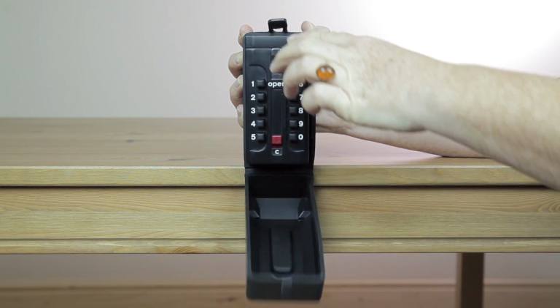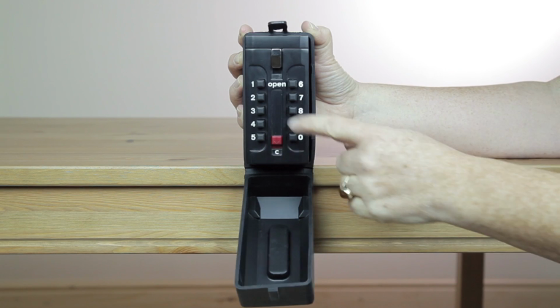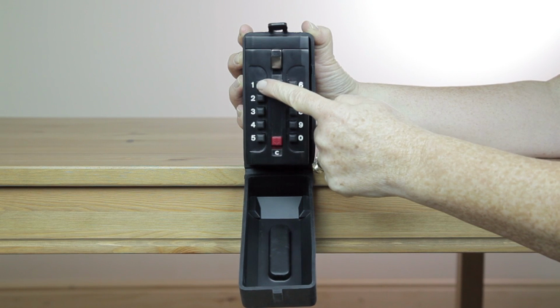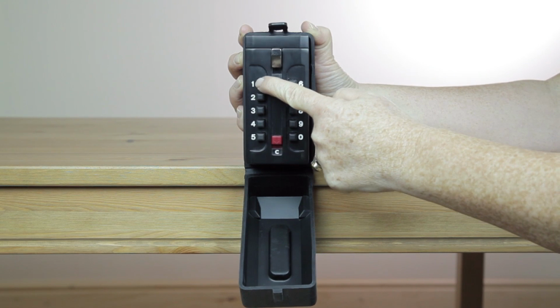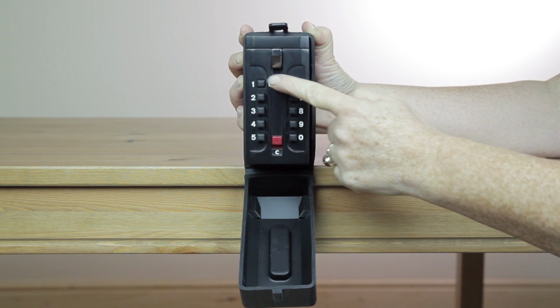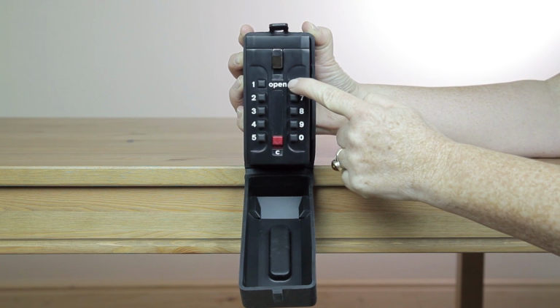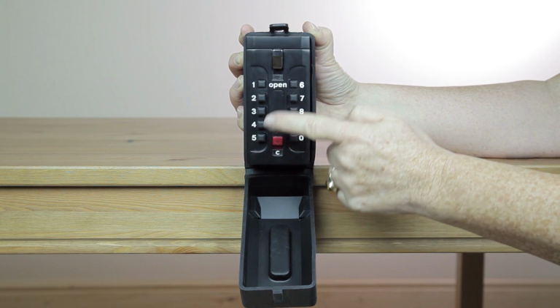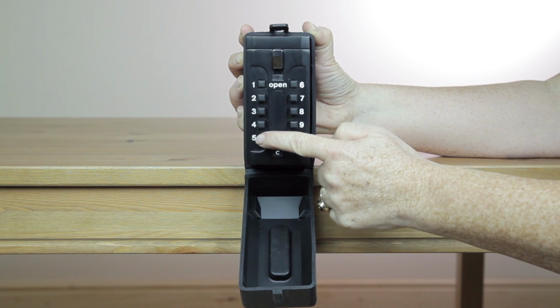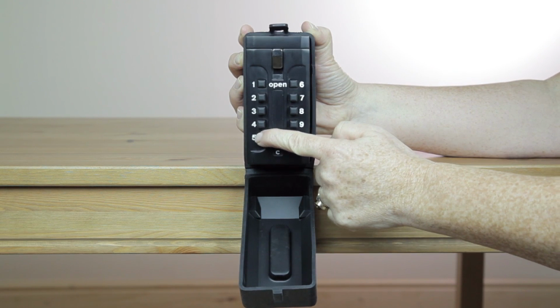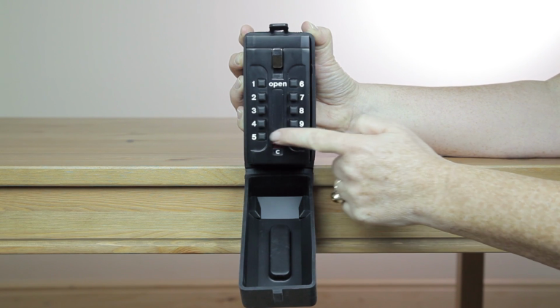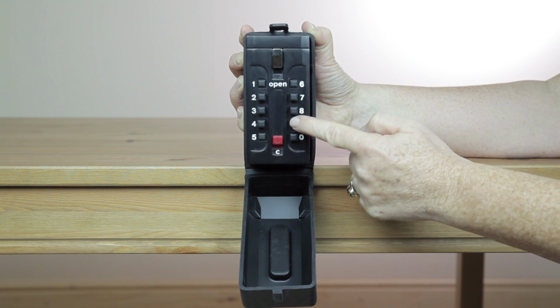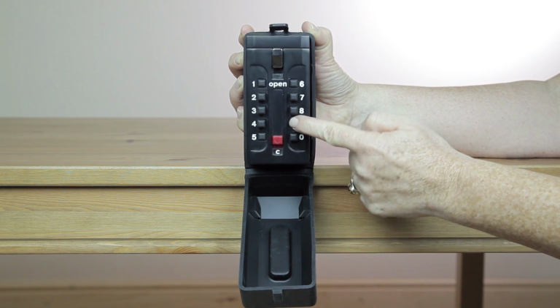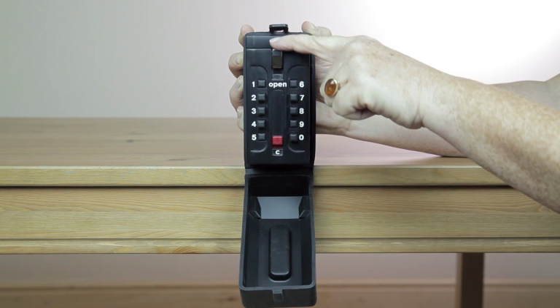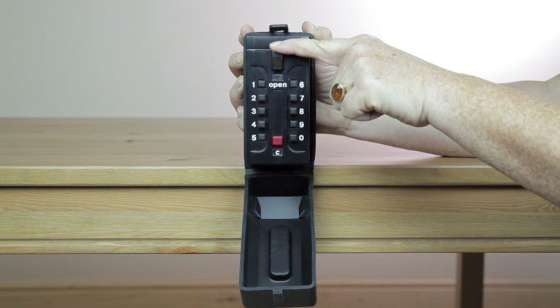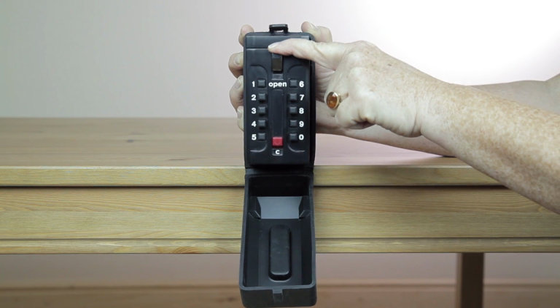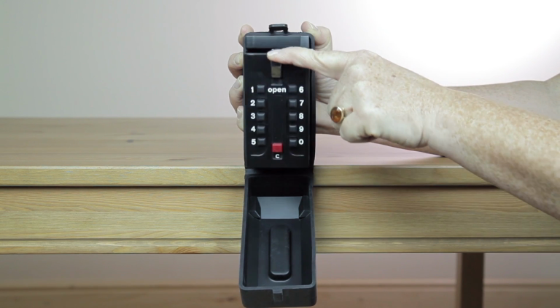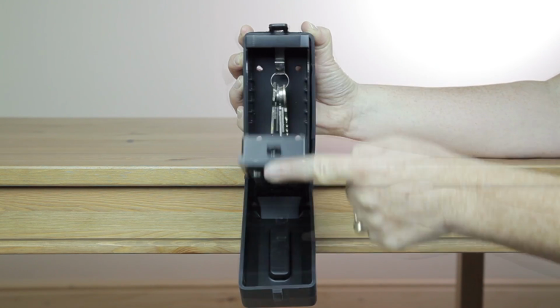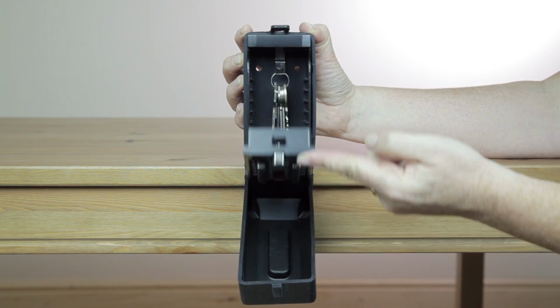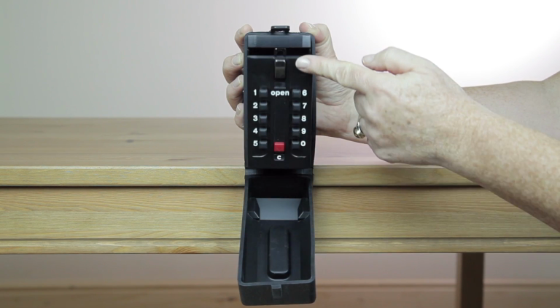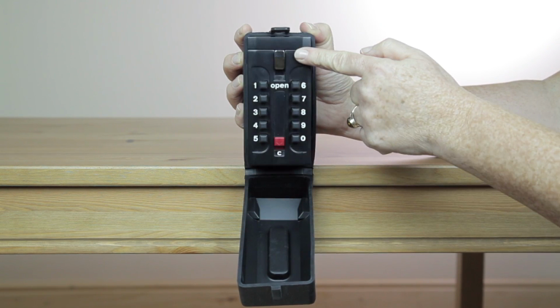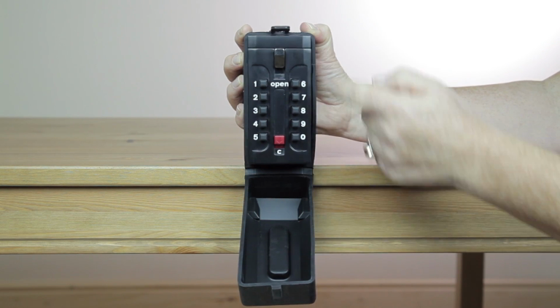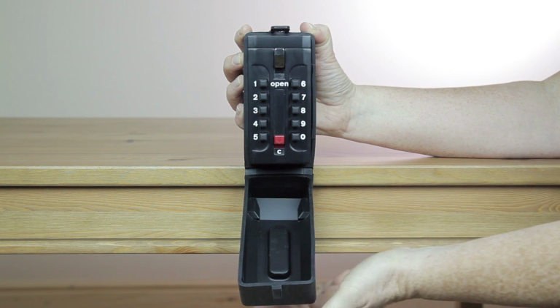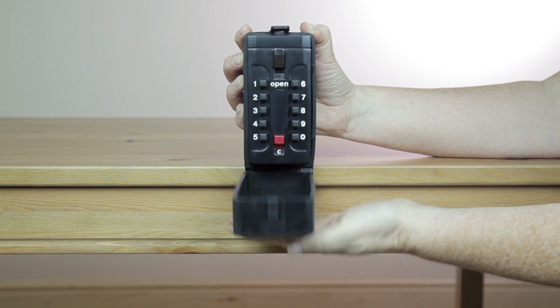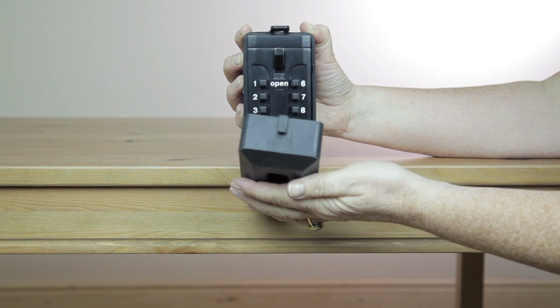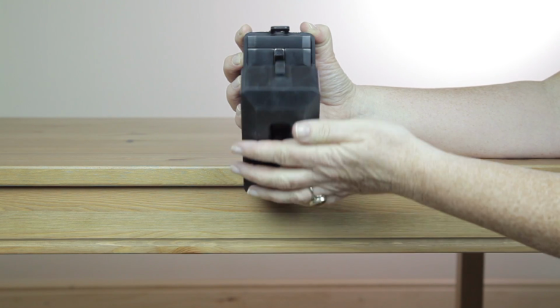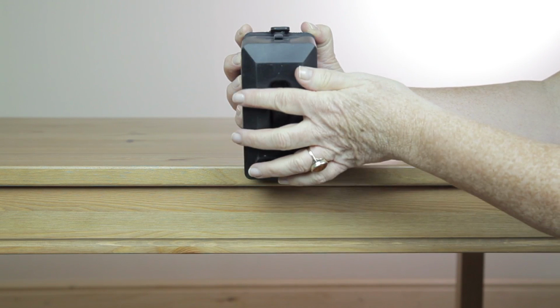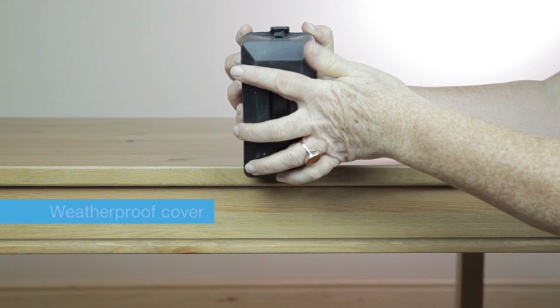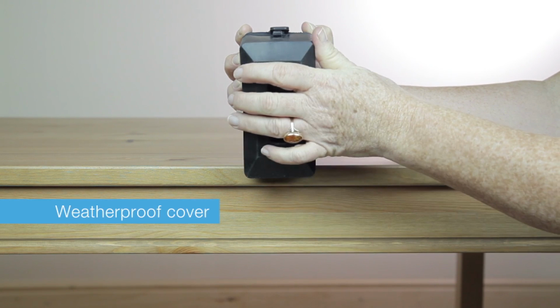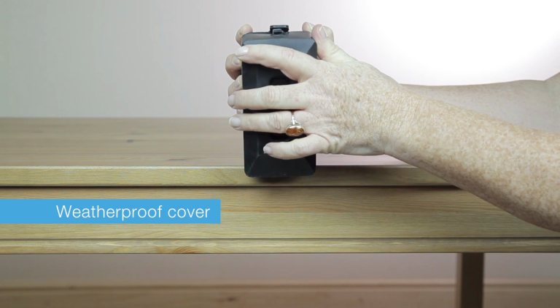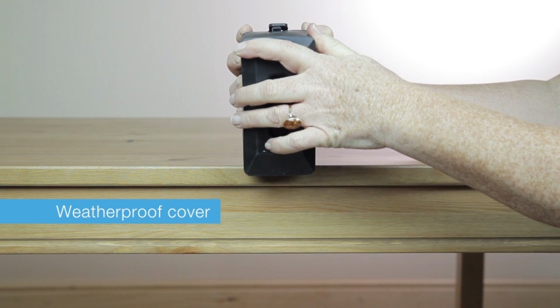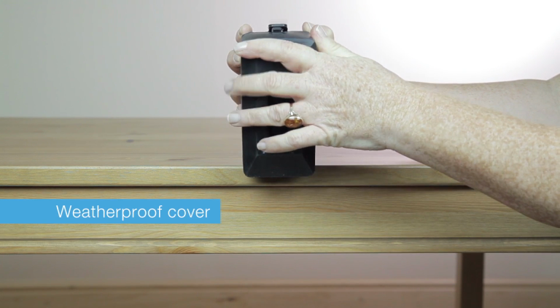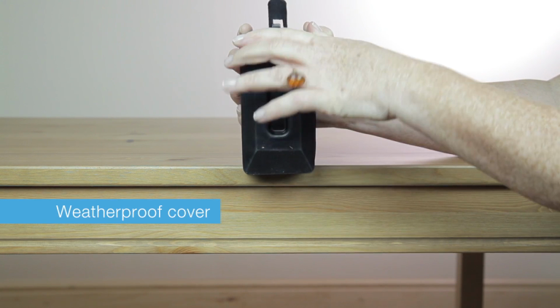This can reduce the risks associated with rushing to answer a door if your mobility is limited, reduce the risk associated with answering the door to unknown or speculative callers, and can also avoid having to leave keys under a mat or with neighbours.